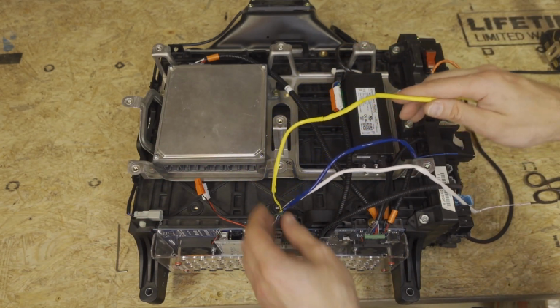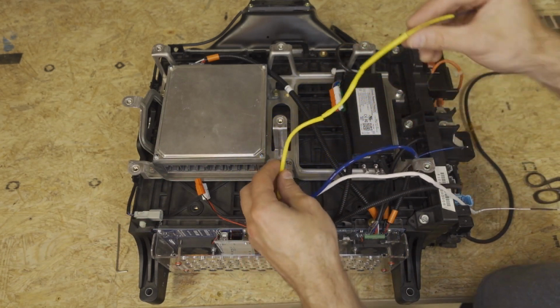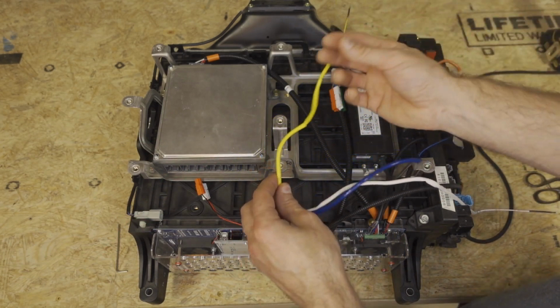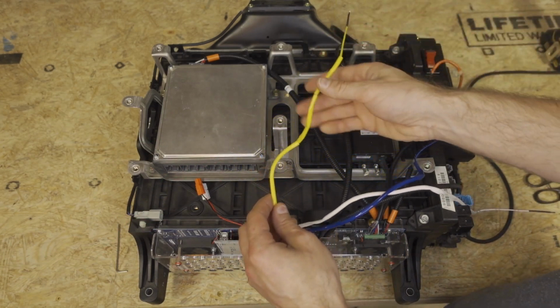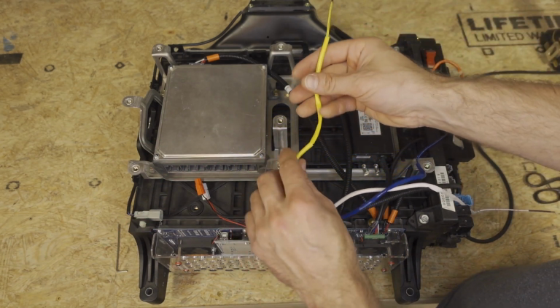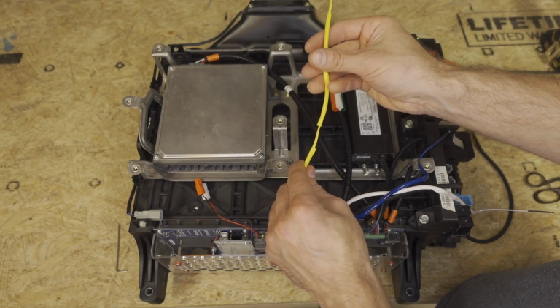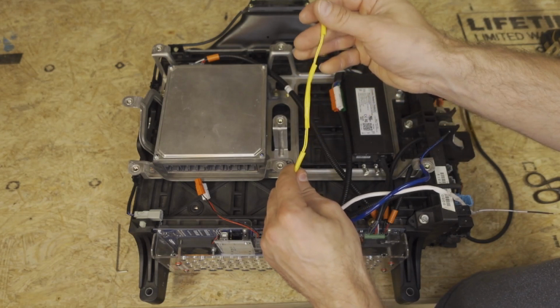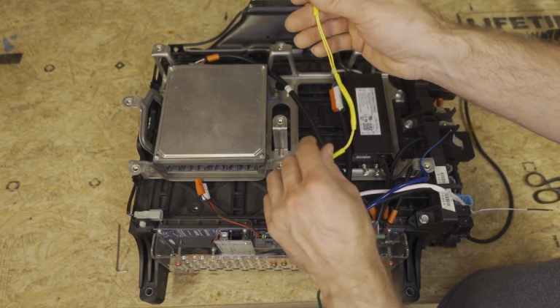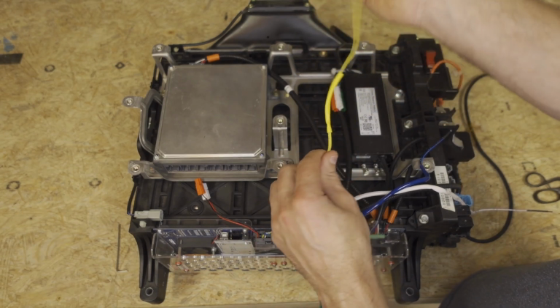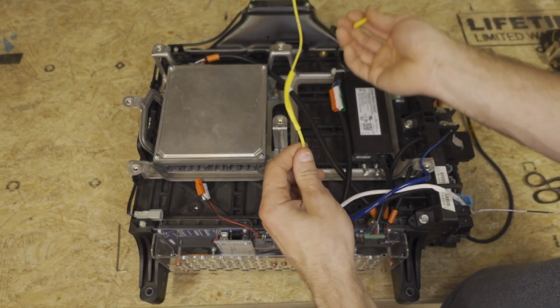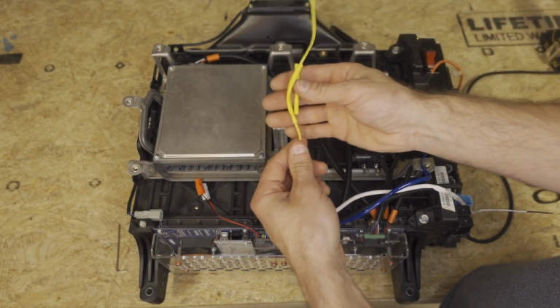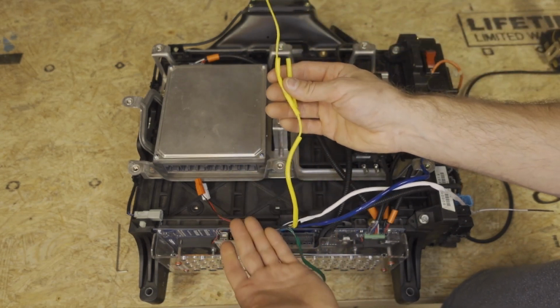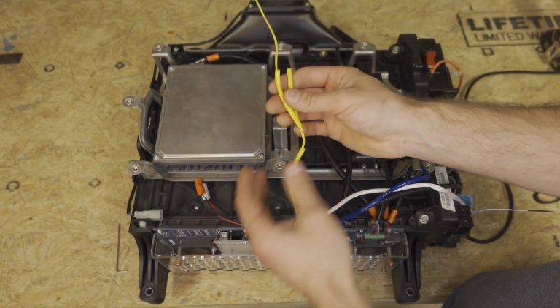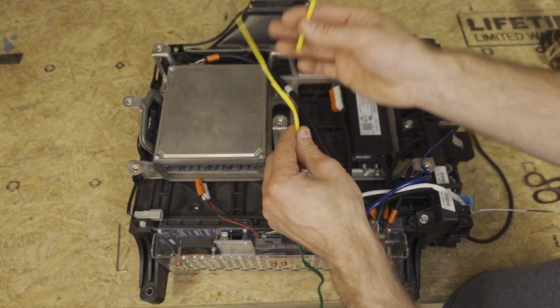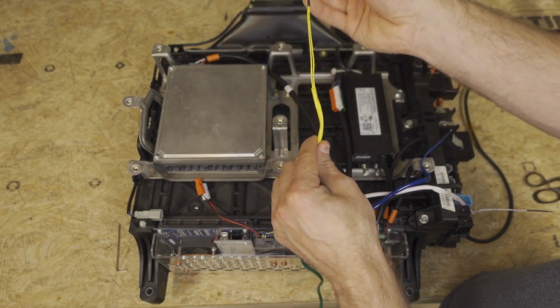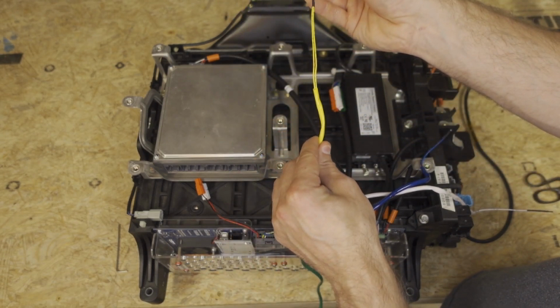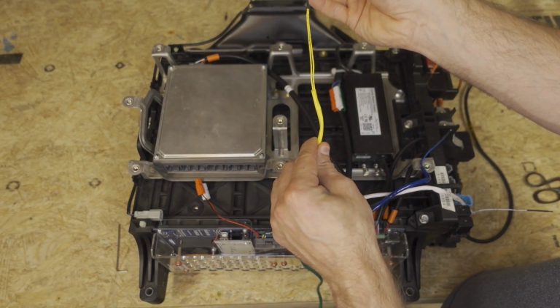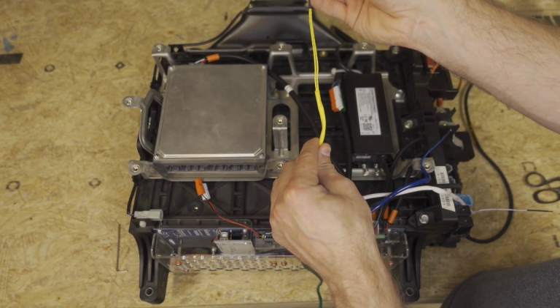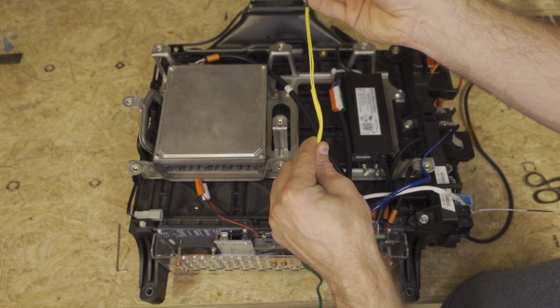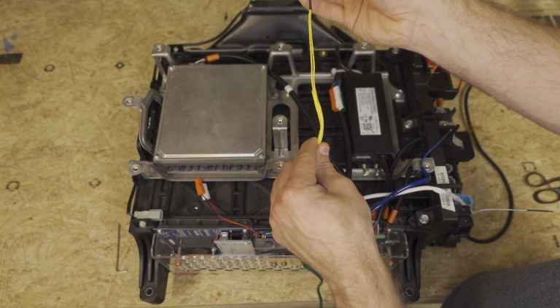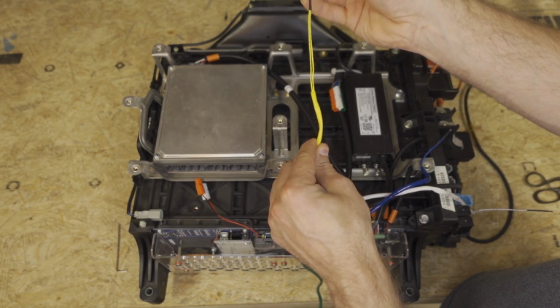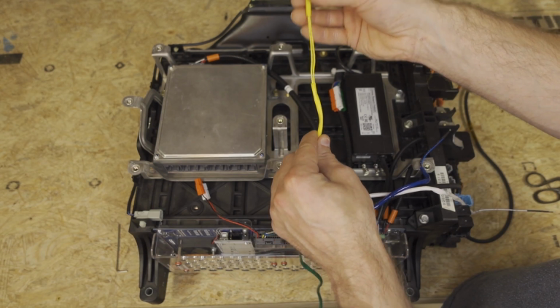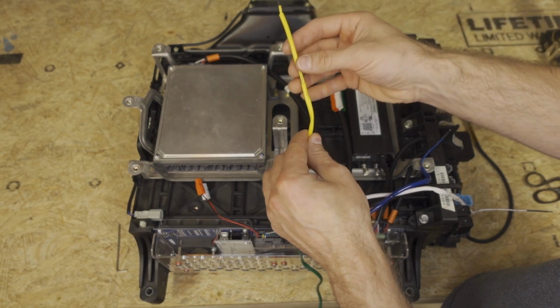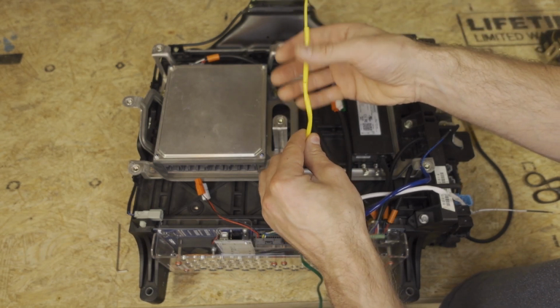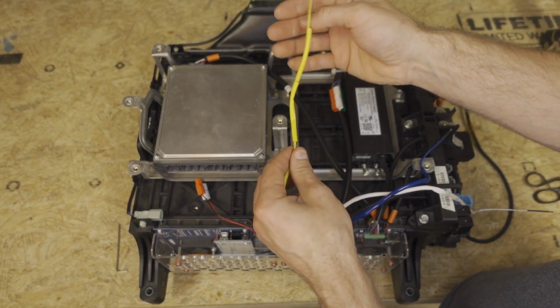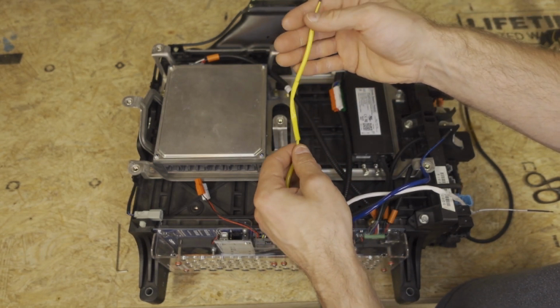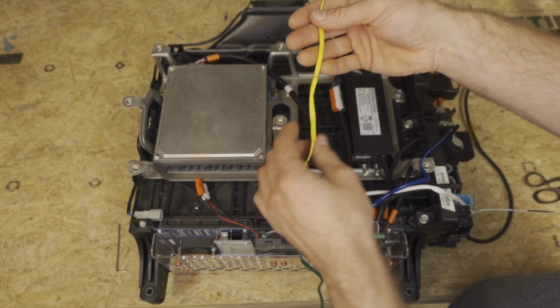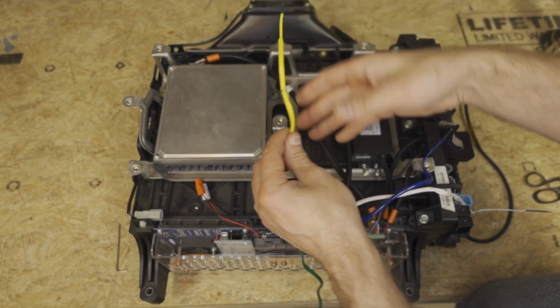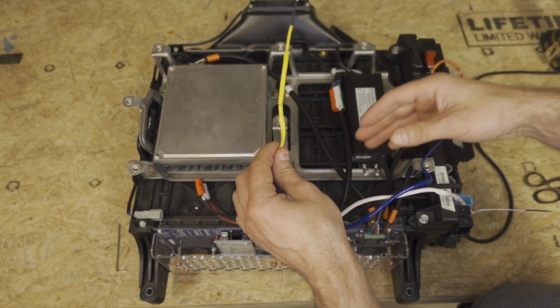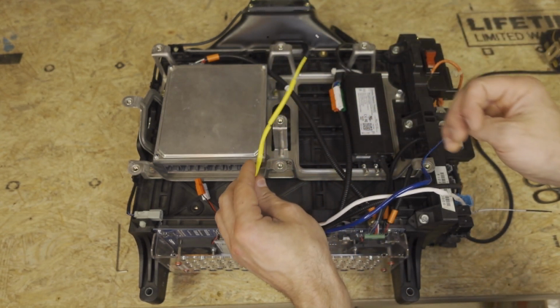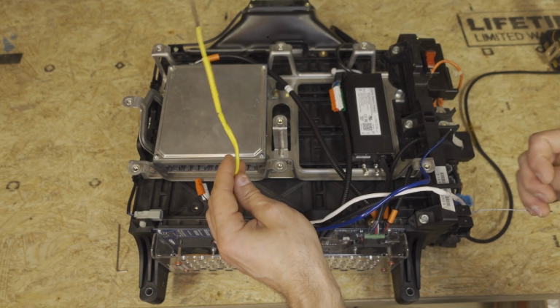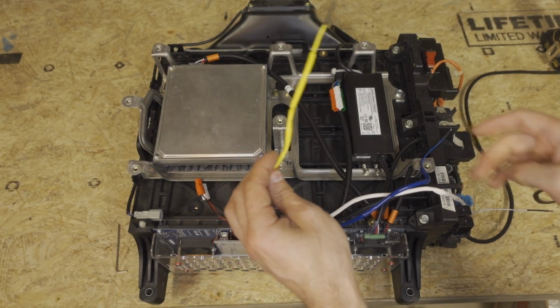Now on the yellow wire, I removed this insulation just by pulling it off and I cut it into three pieces. The two end pieces should be about 60 millimeters long, which is about two and a half inches. It doesn't have to be perfect.